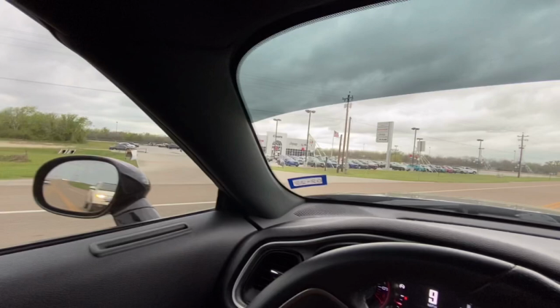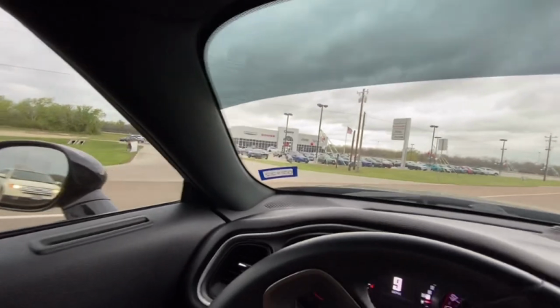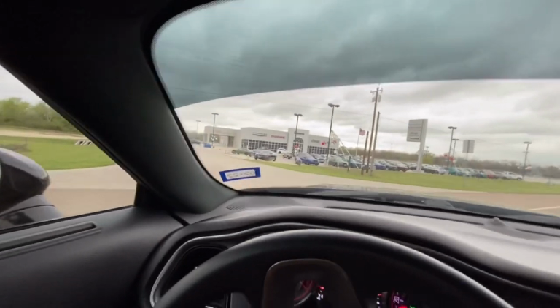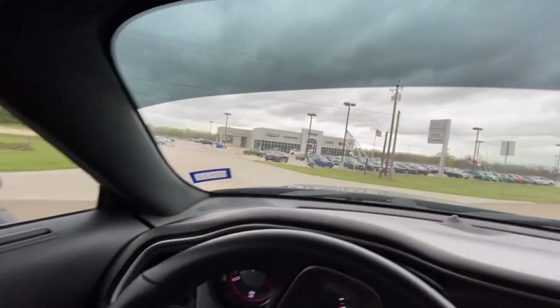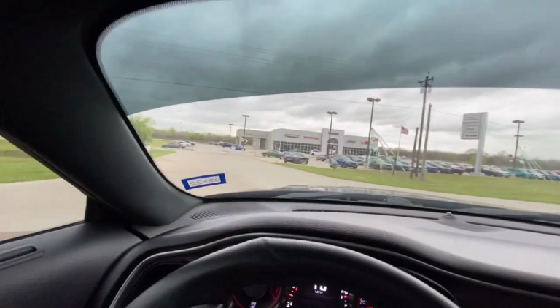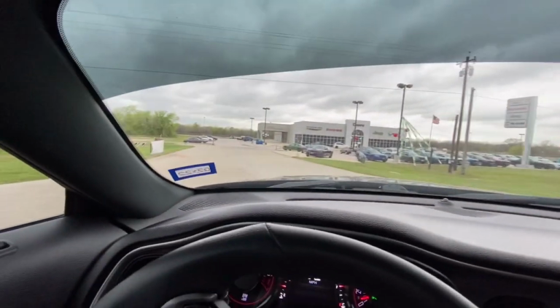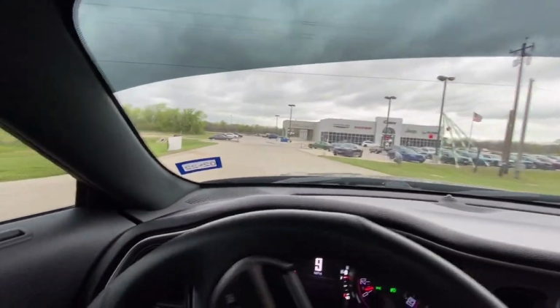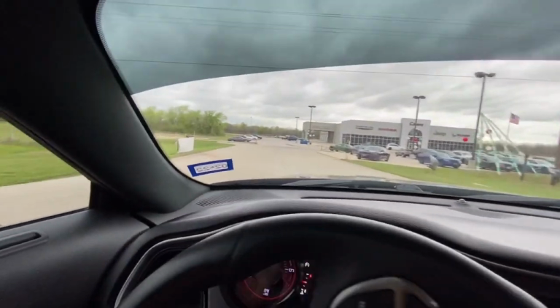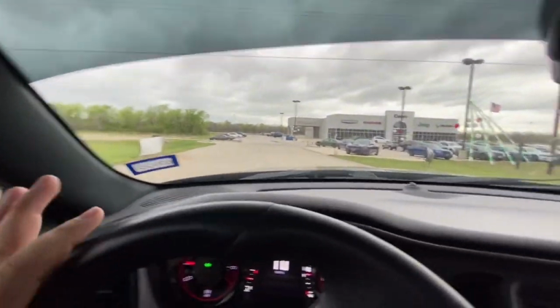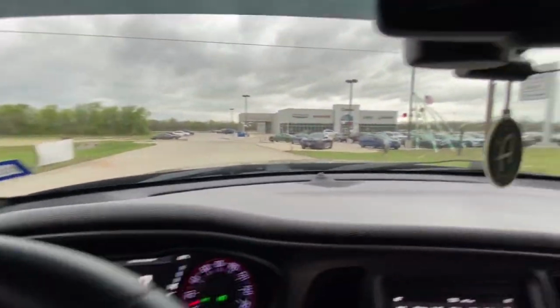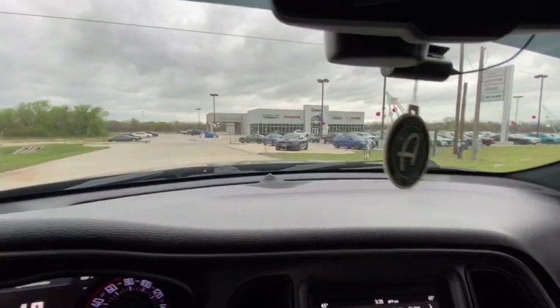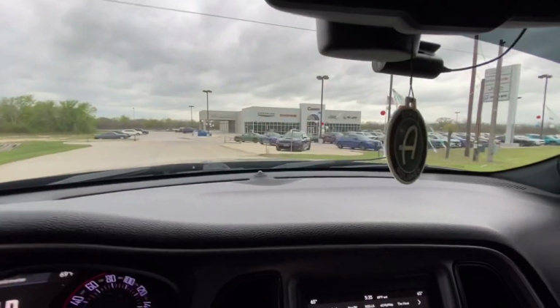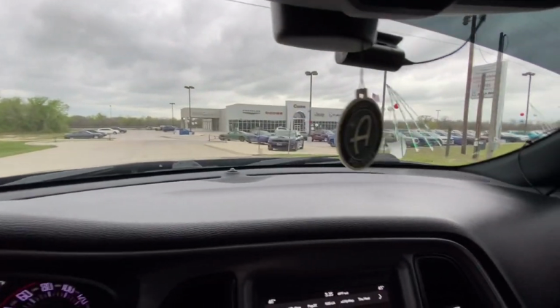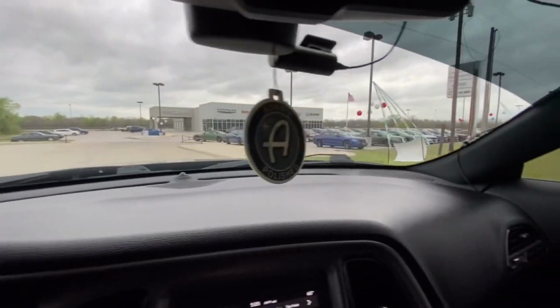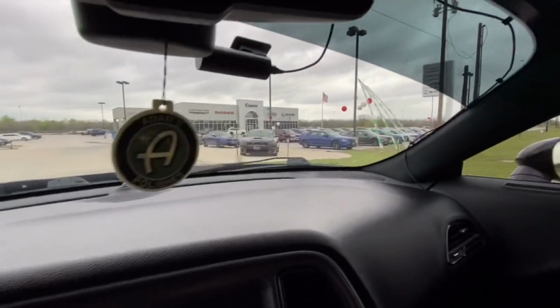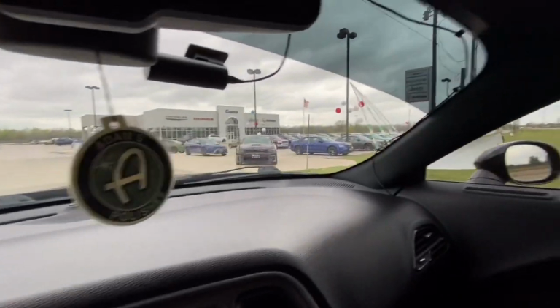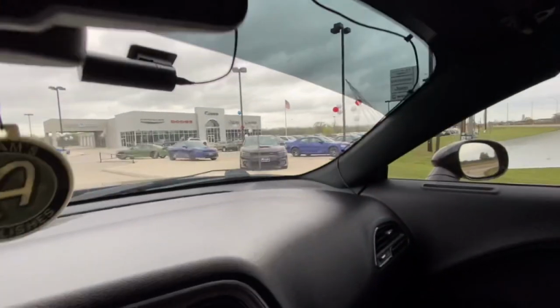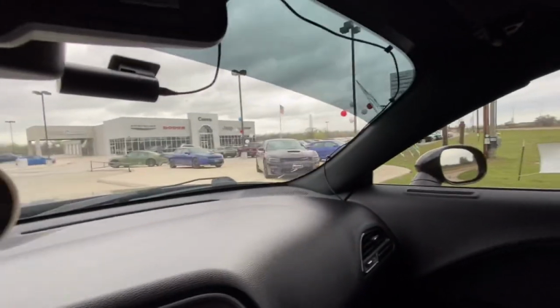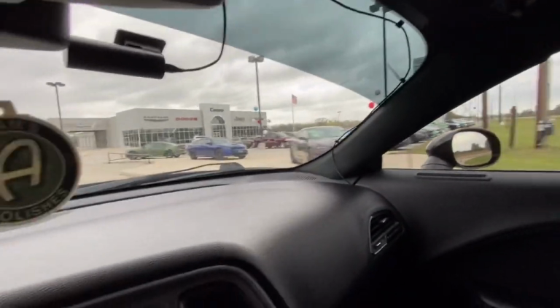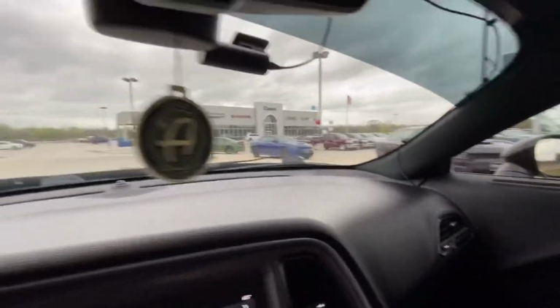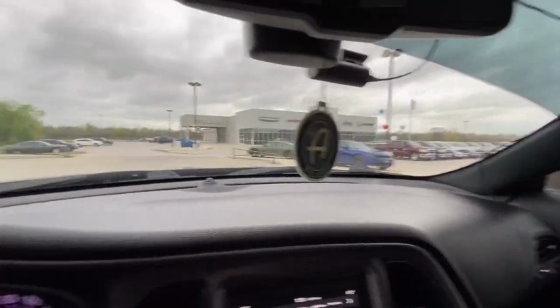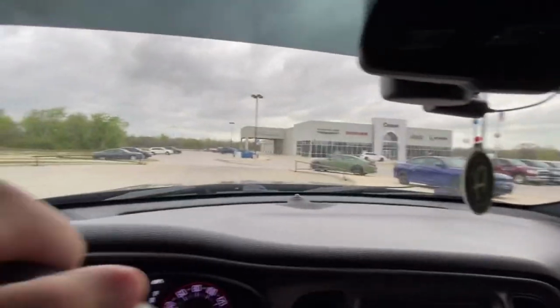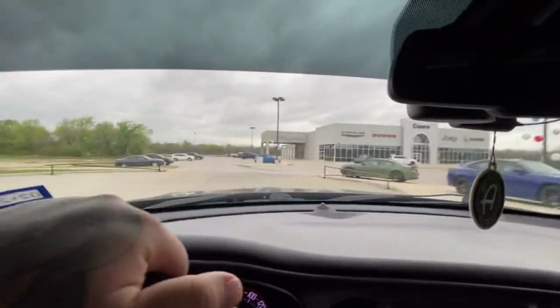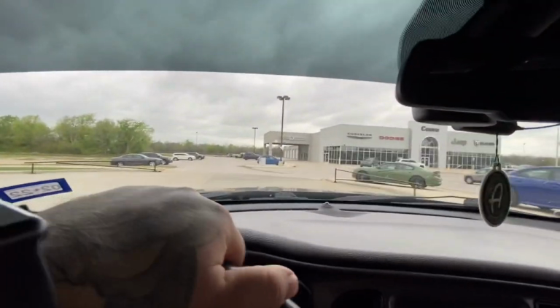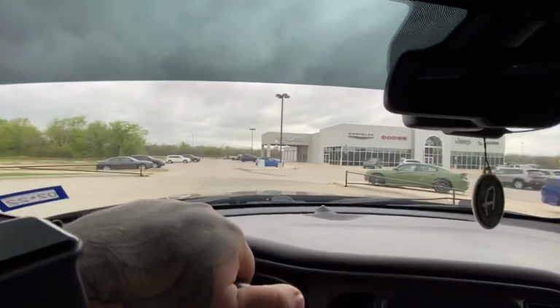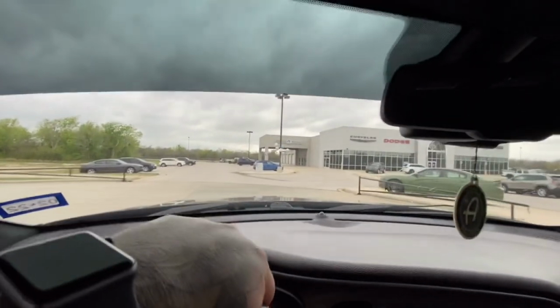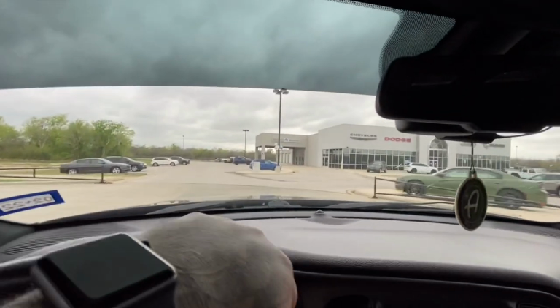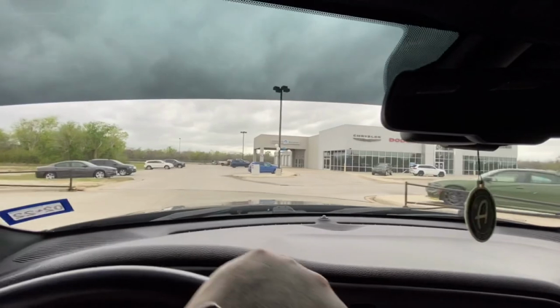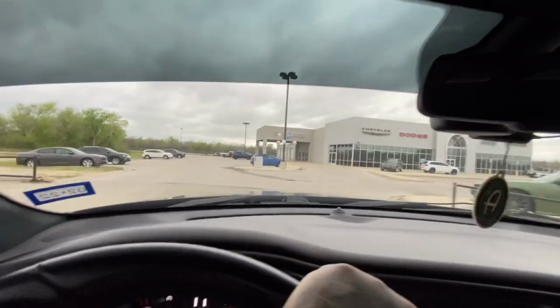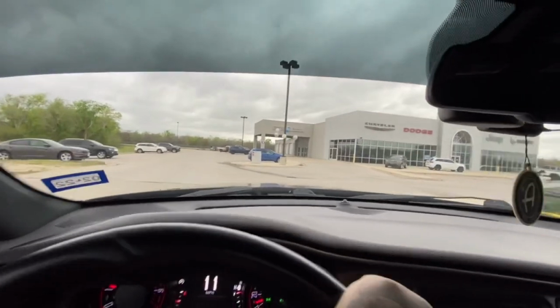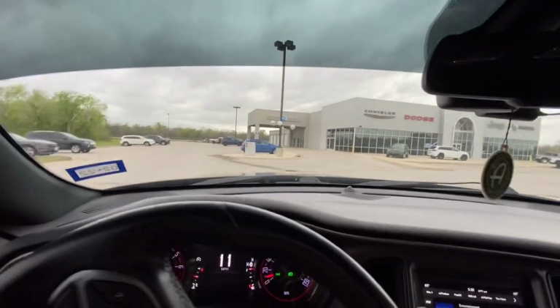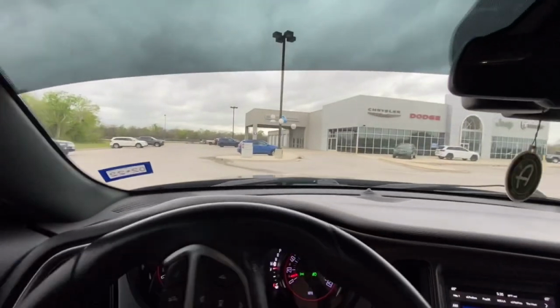Alright, here we are pulling up to the dealership. Look at that beautiful Scat Pack Charger. But here we are pulling up at the dealership.